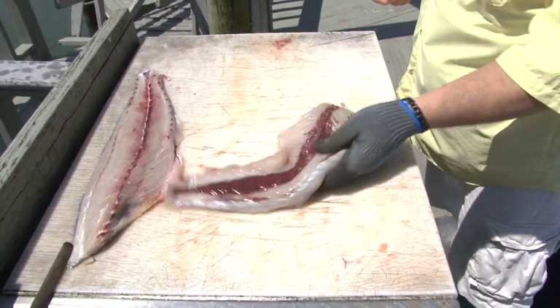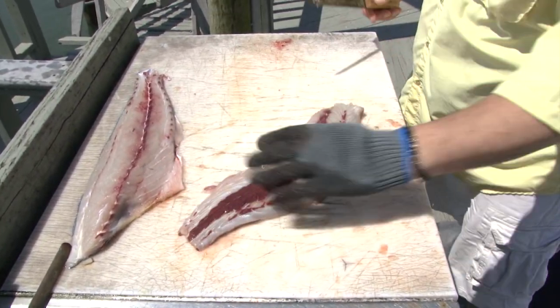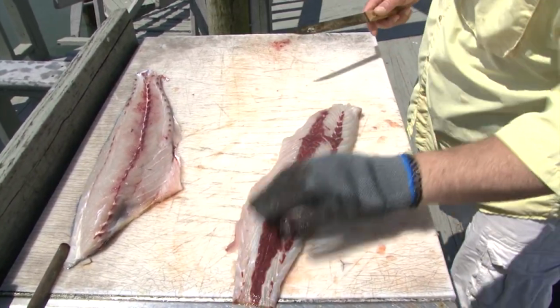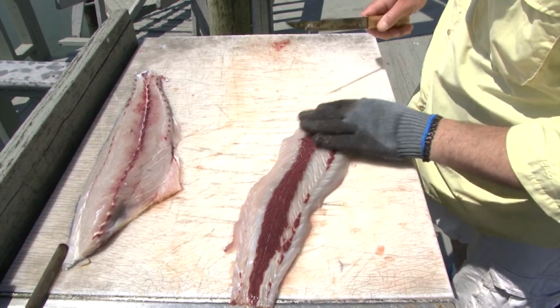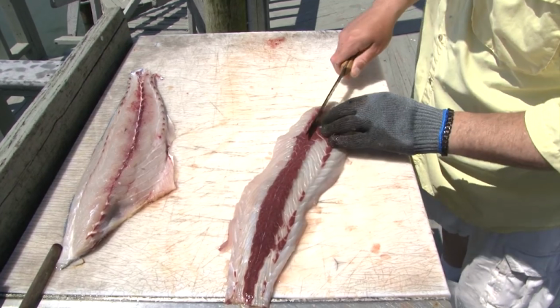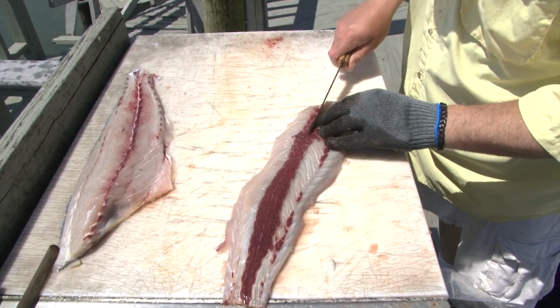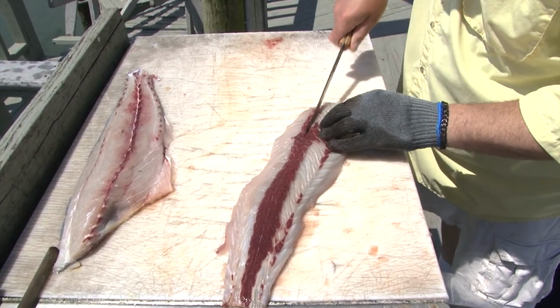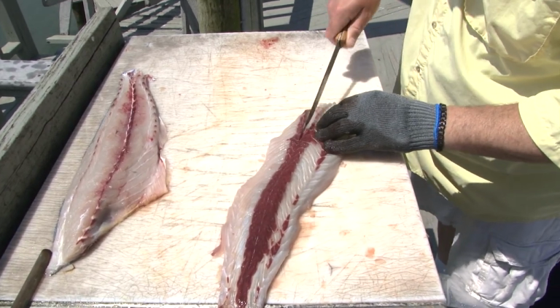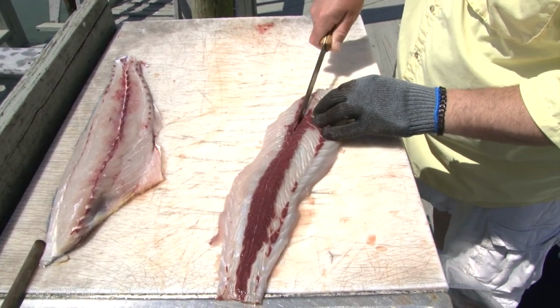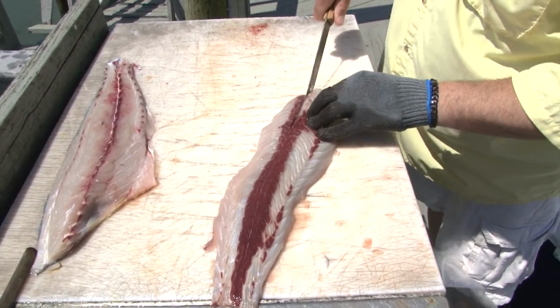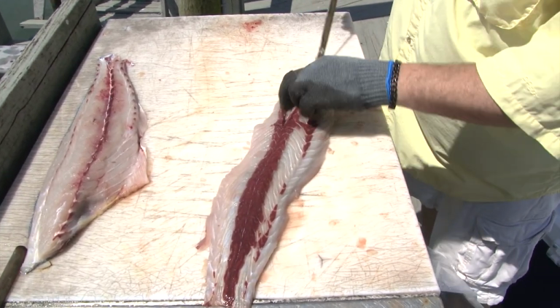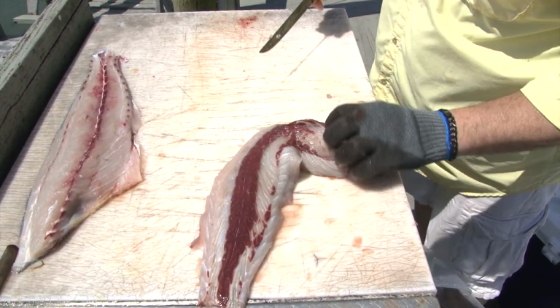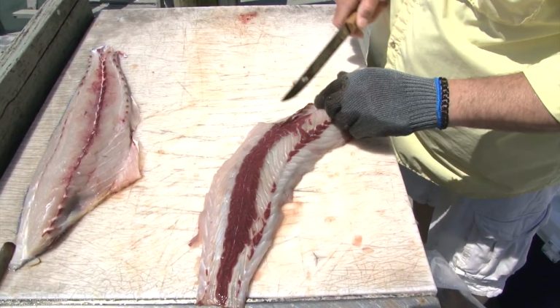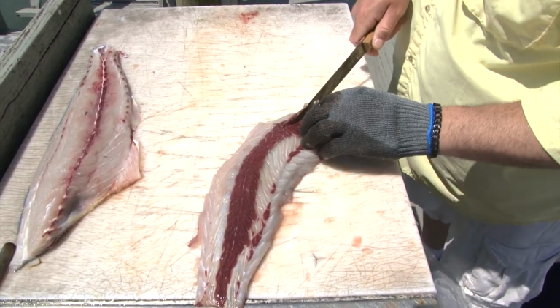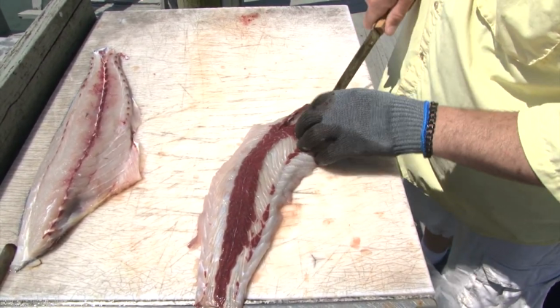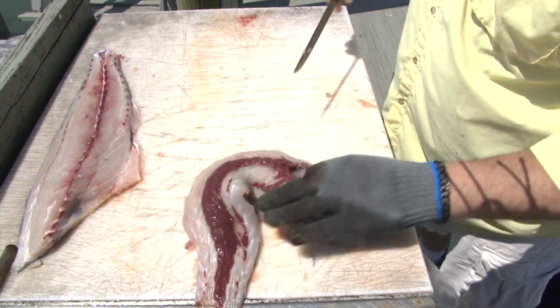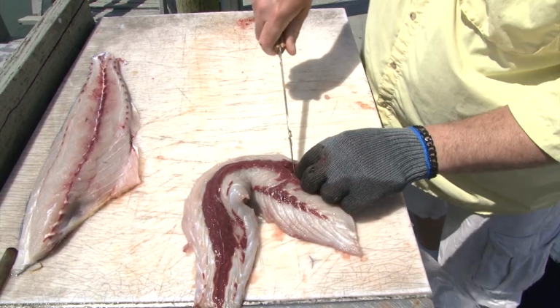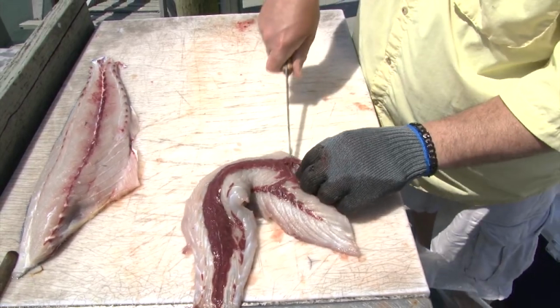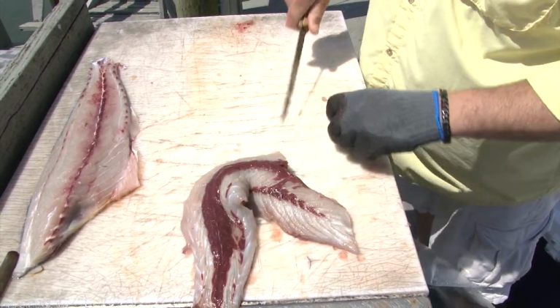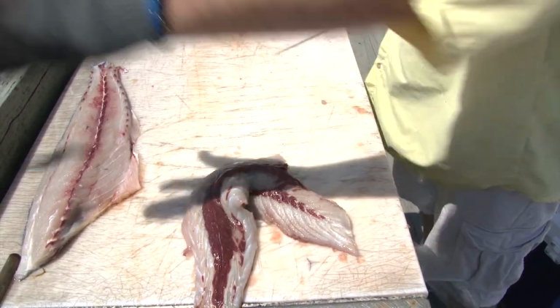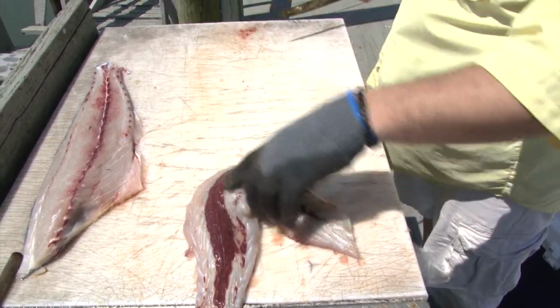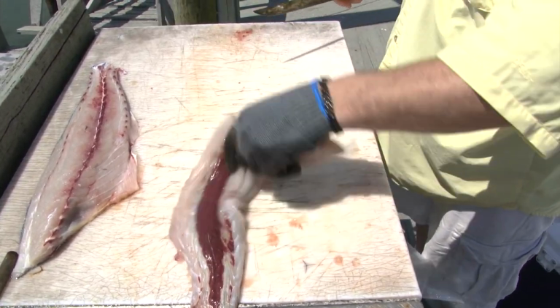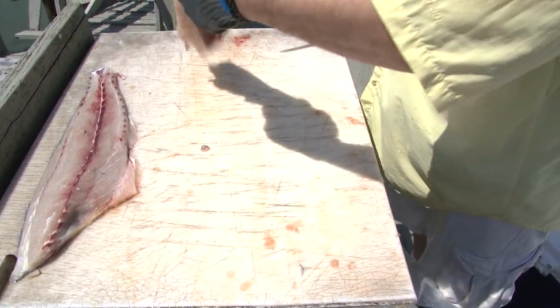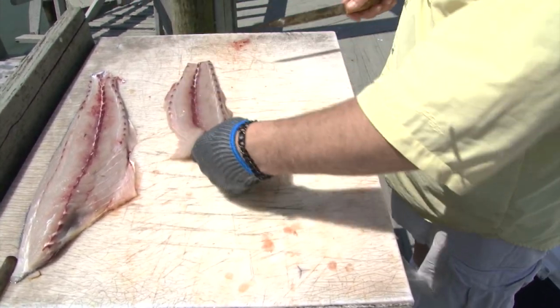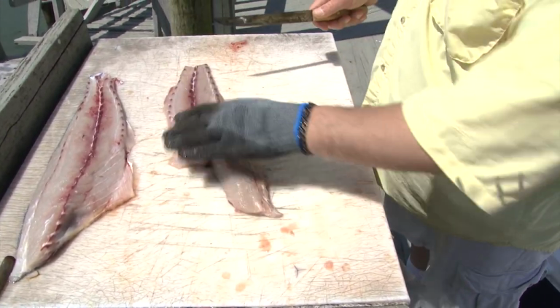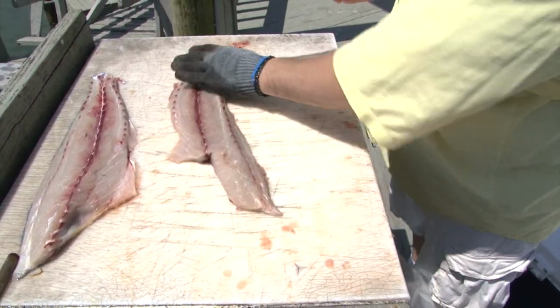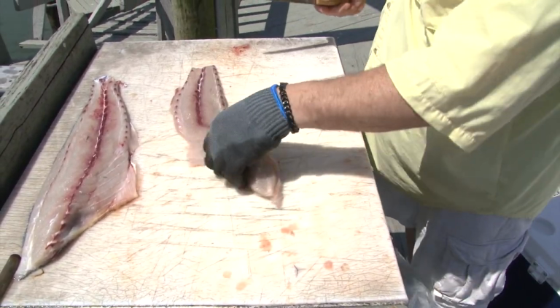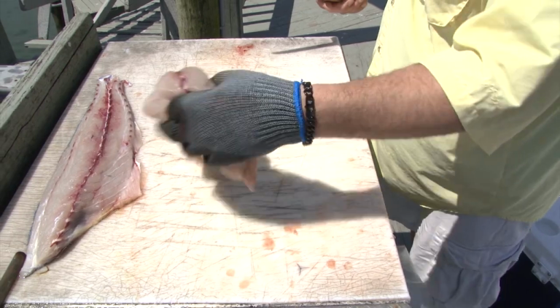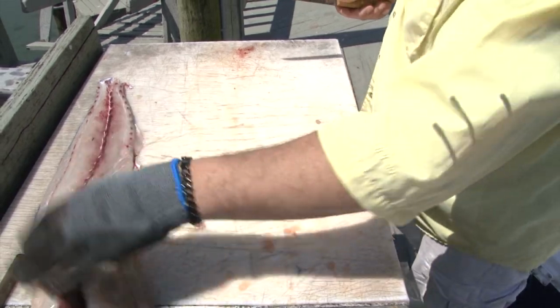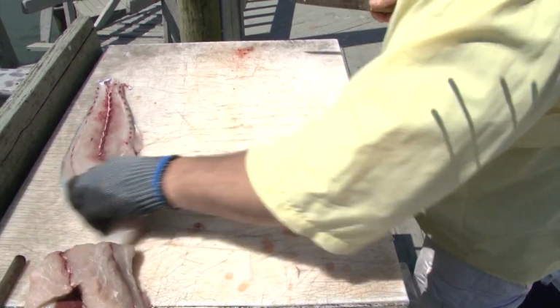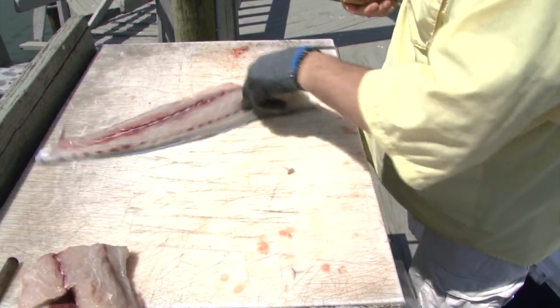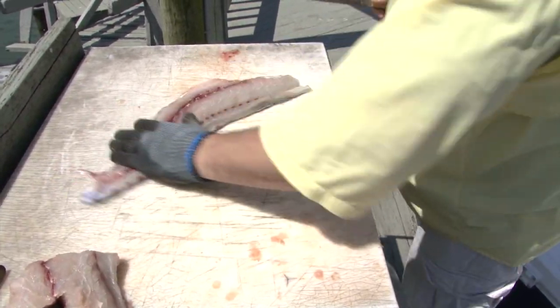When you come around, you have your bones in here — just a quick little cut, and pop out the rib bones or anything that's in there. And that's one fillet.